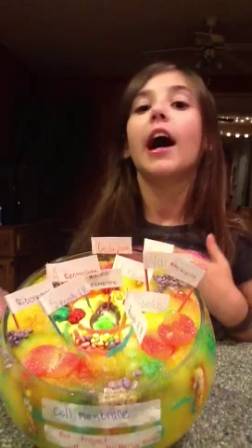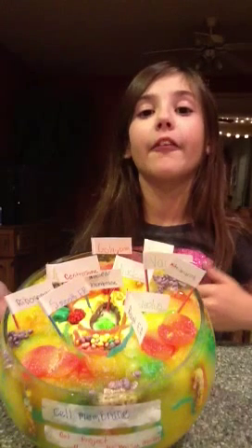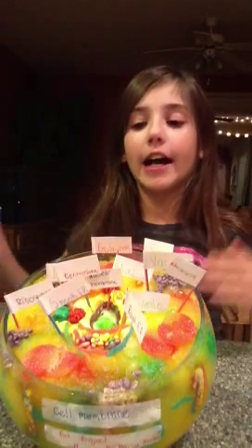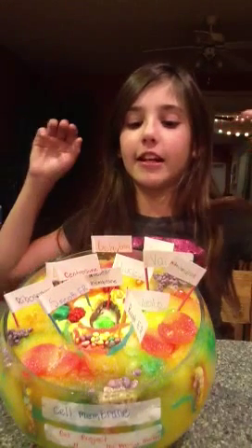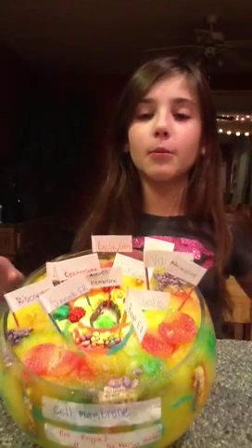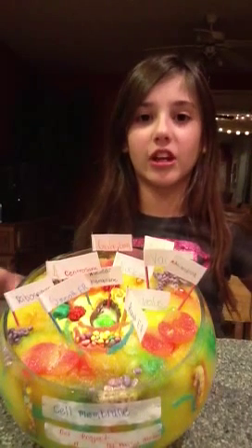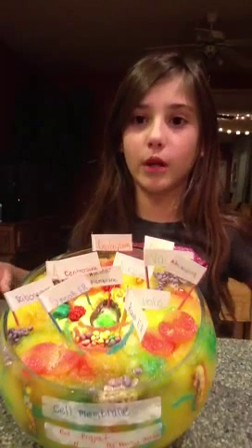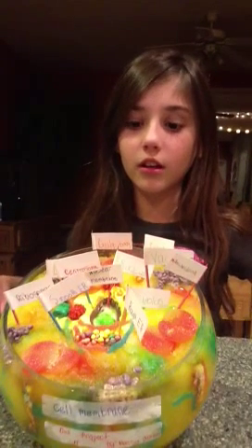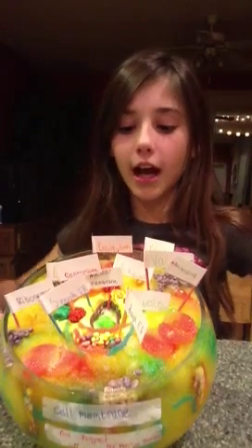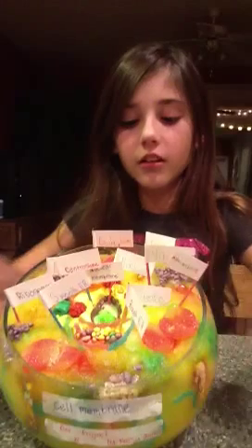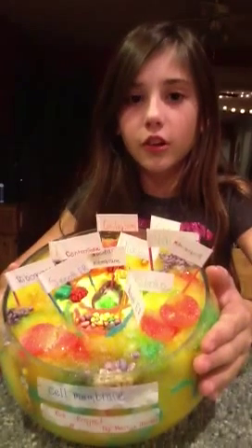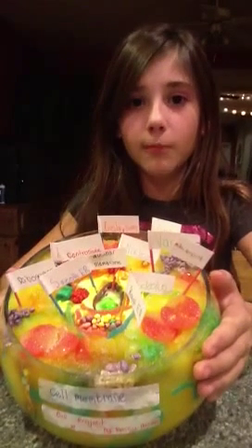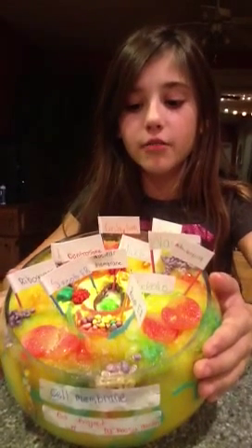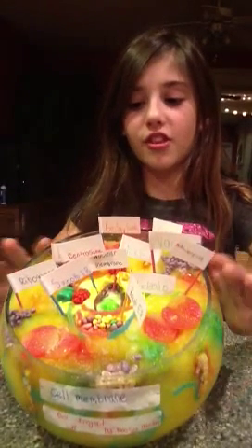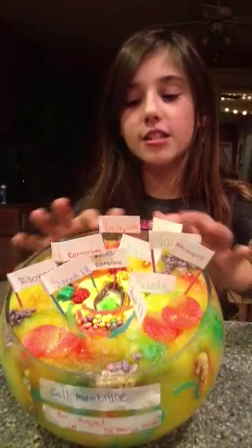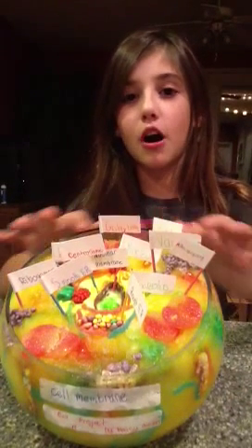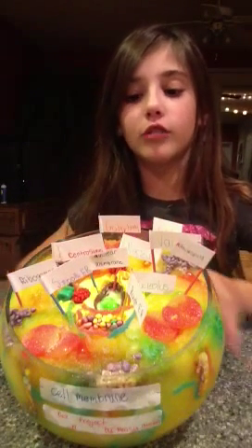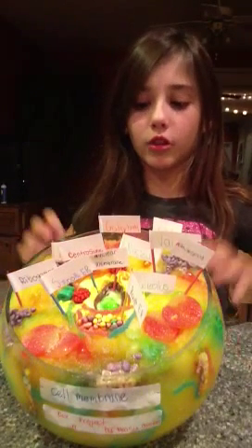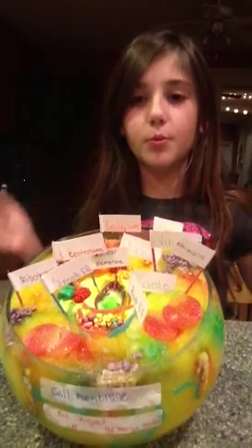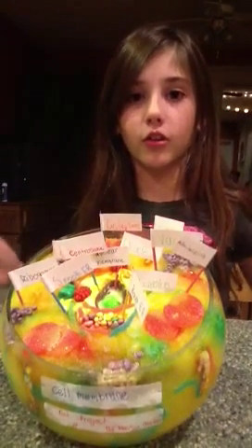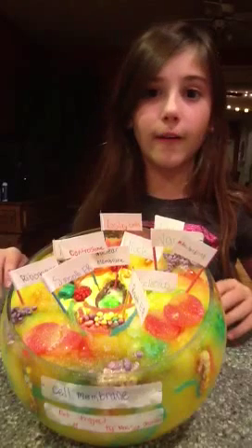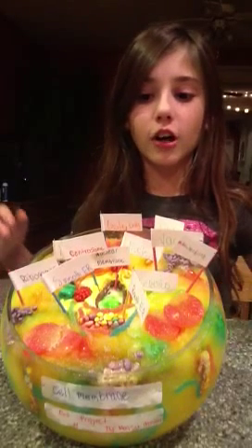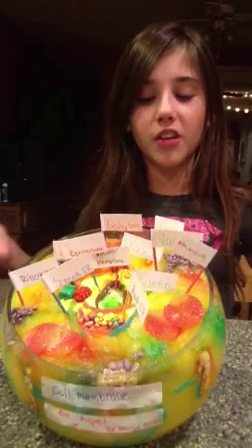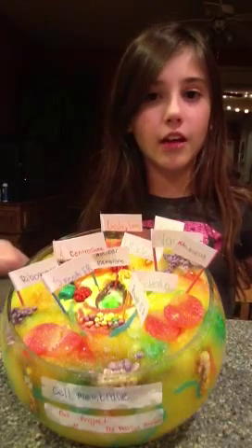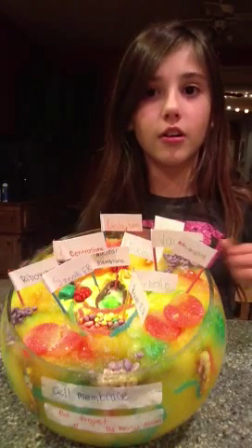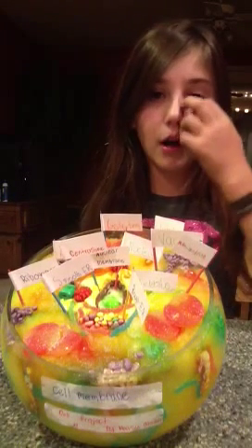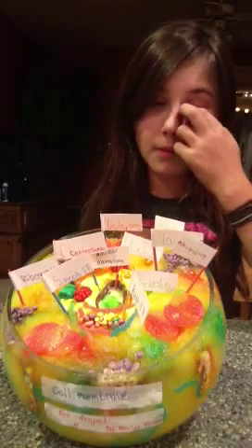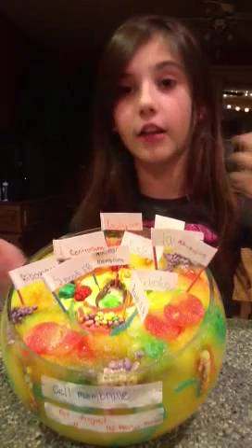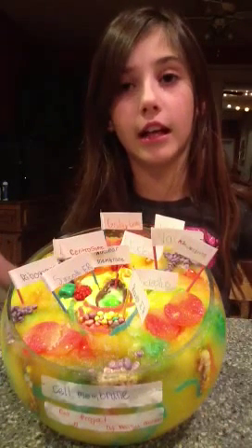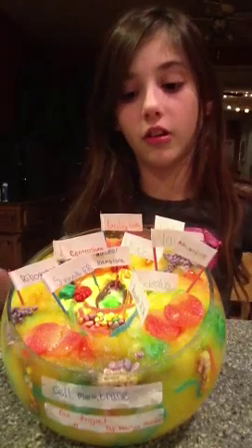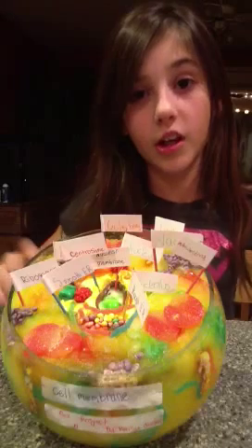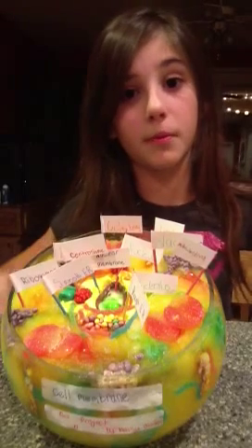I did an animal cell. I got the cell membrane, which is the glass part all around. It's protecting the cell, so nothing can enter without its permission and no one can exit without its permission.